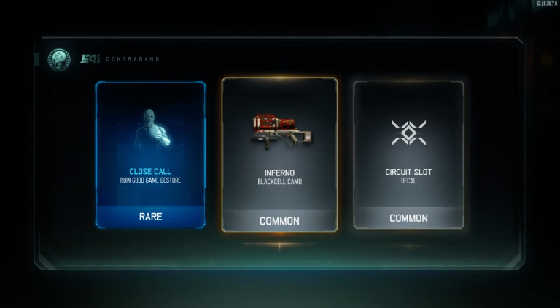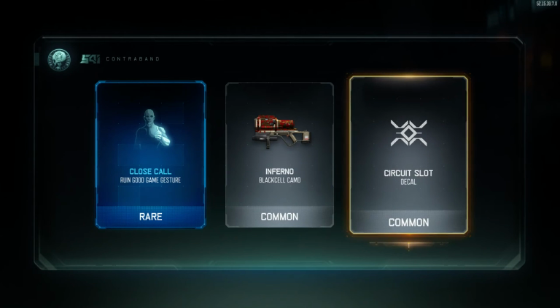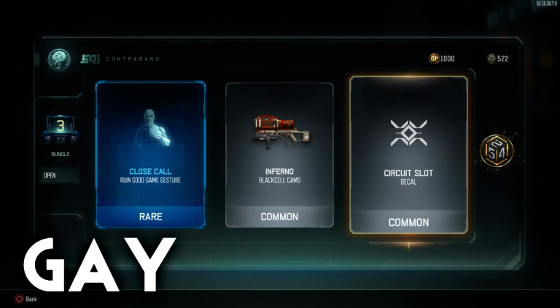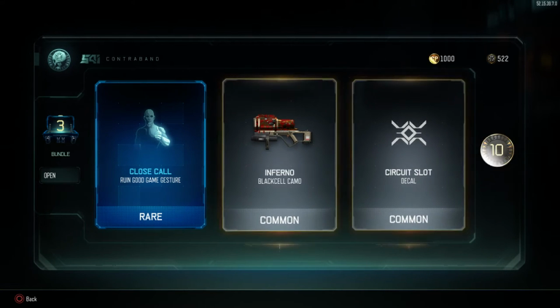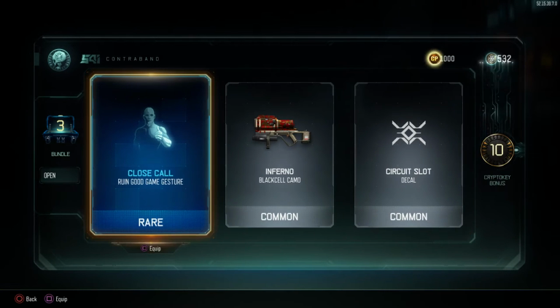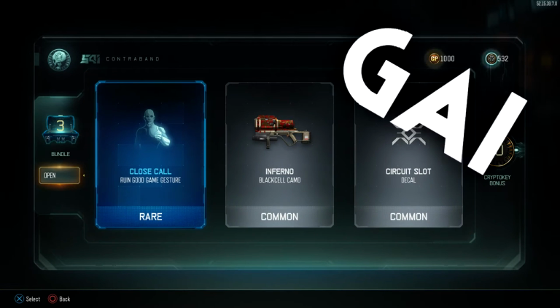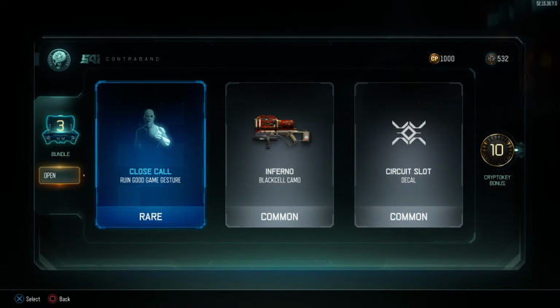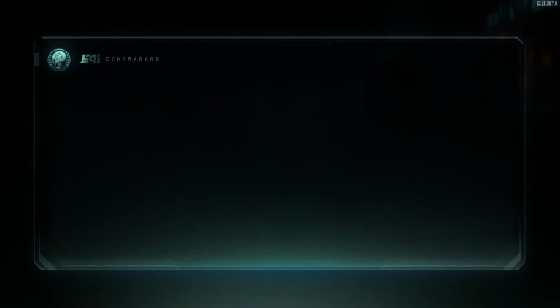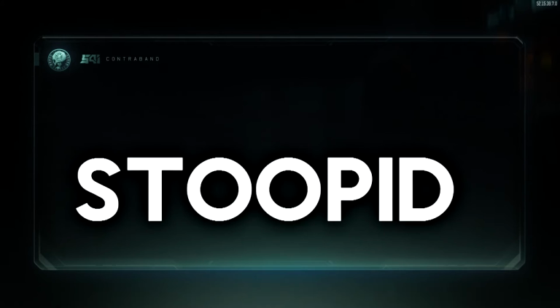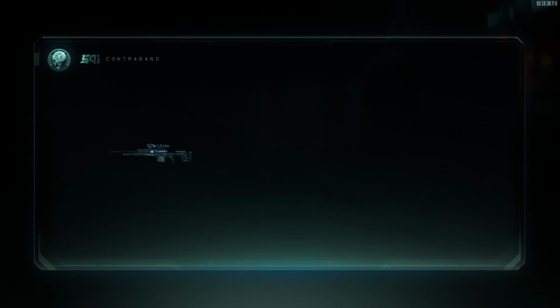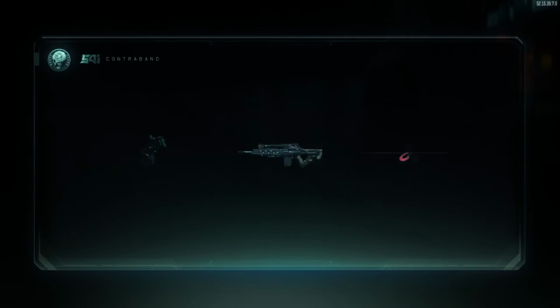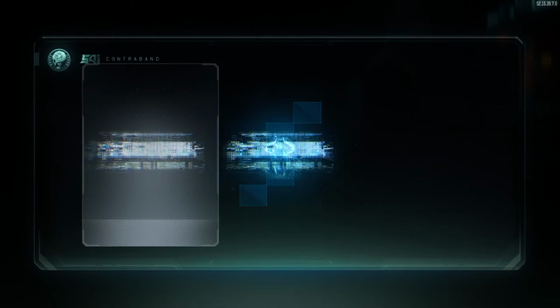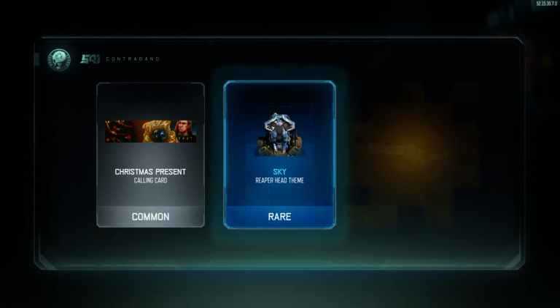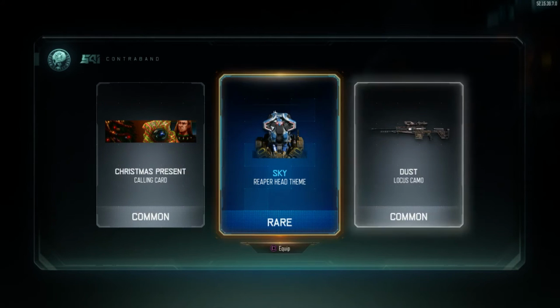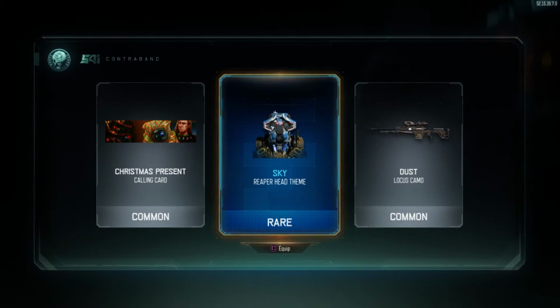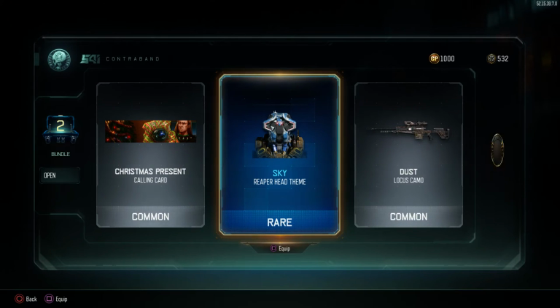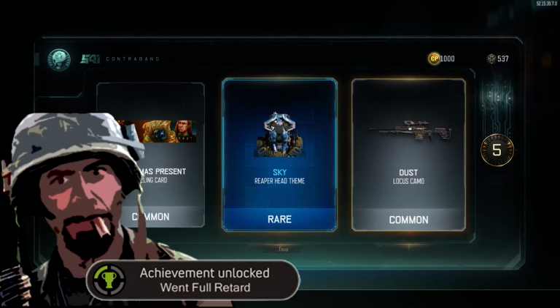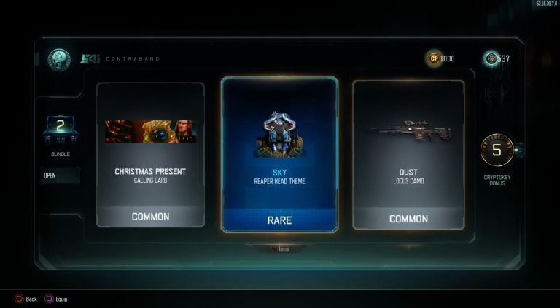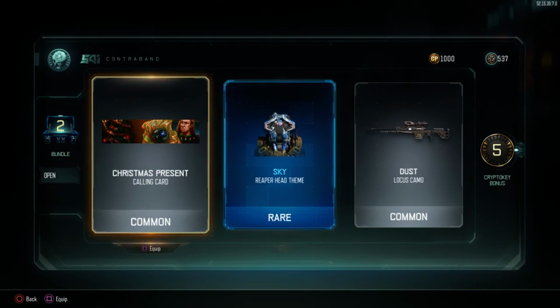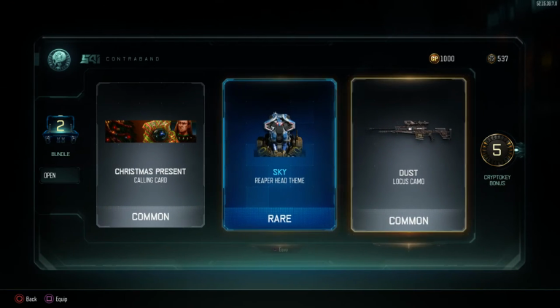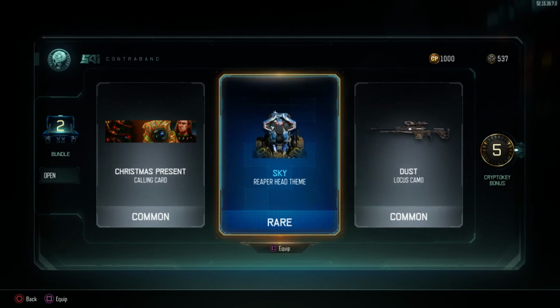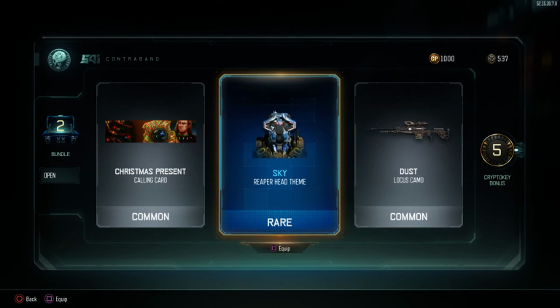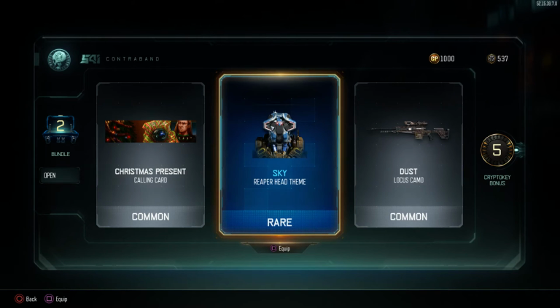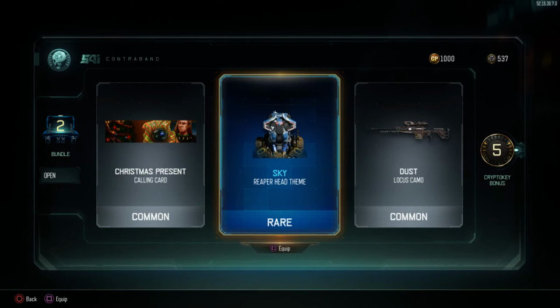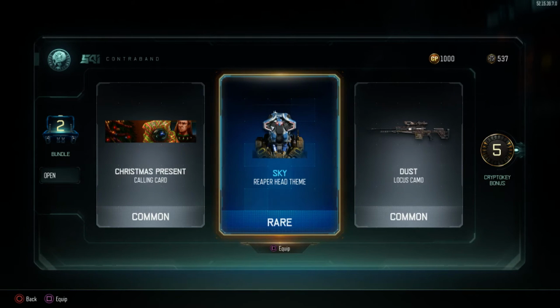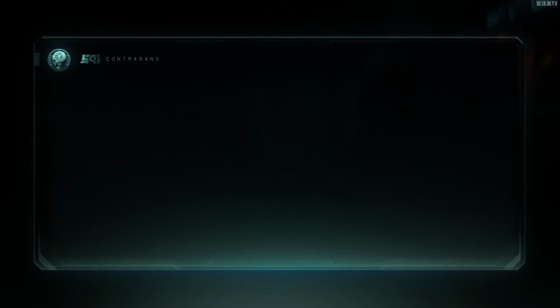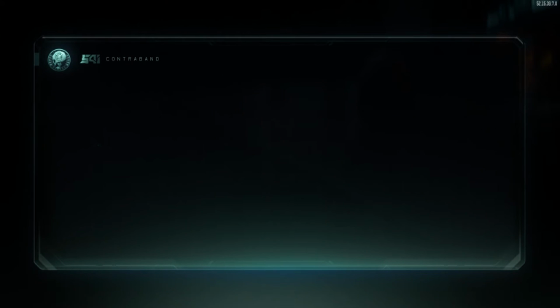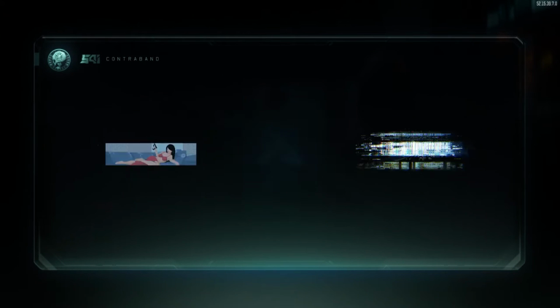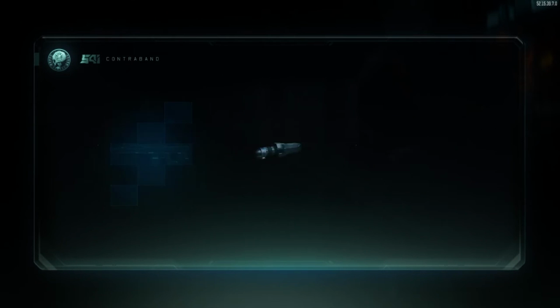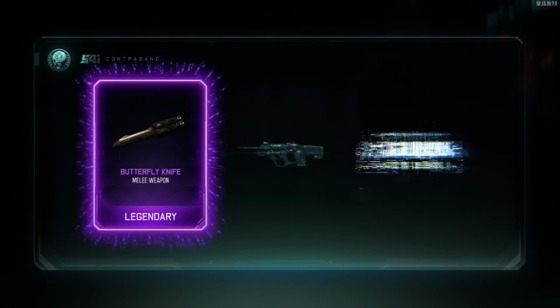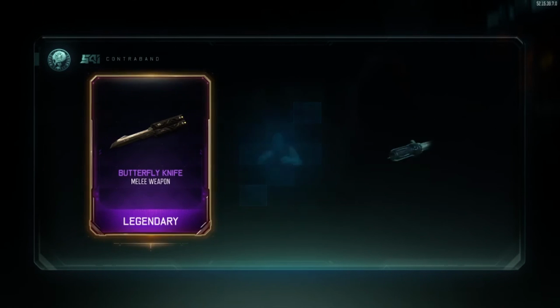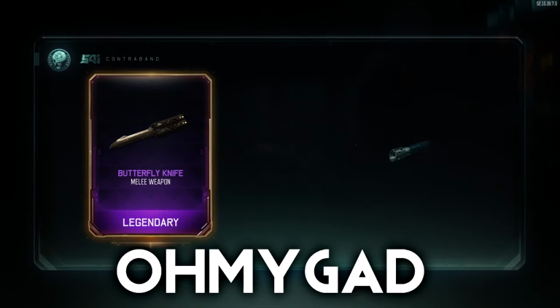Inferno looks gay, Circuit Slot looks gay. Close Call is stupid, I already have all of these. Christmas present looks dumb. Sky — that looks retarded. And dust — okay, what even is that? It looks like — oh, his head is wrong. Come on, just give me something, oh my god.